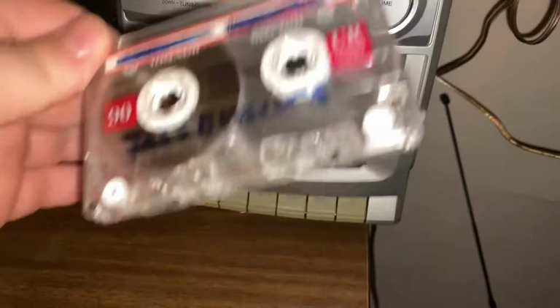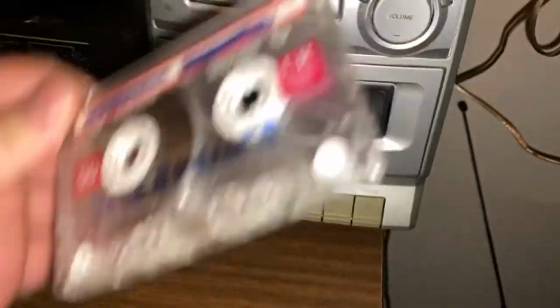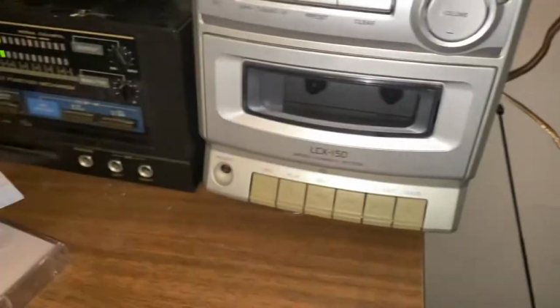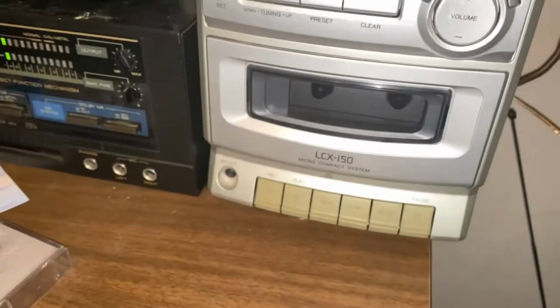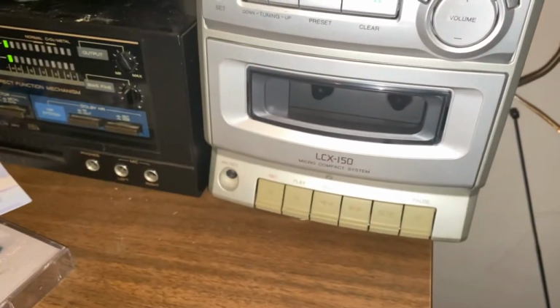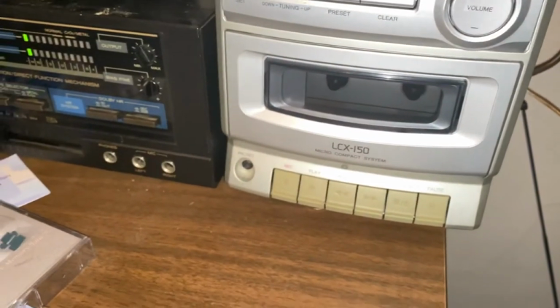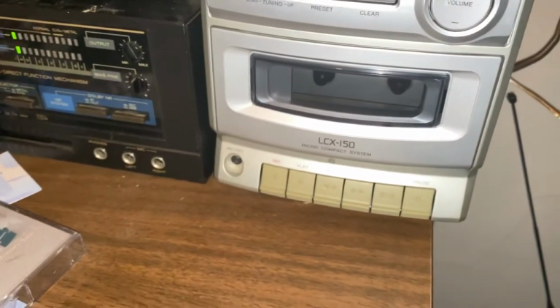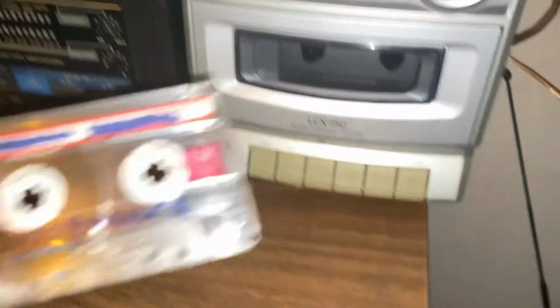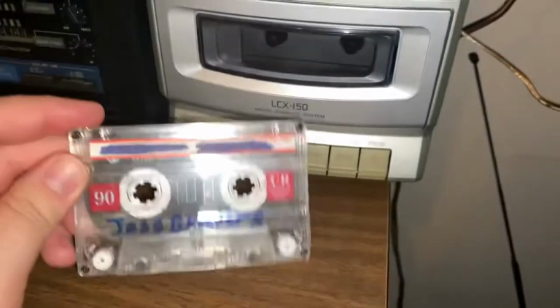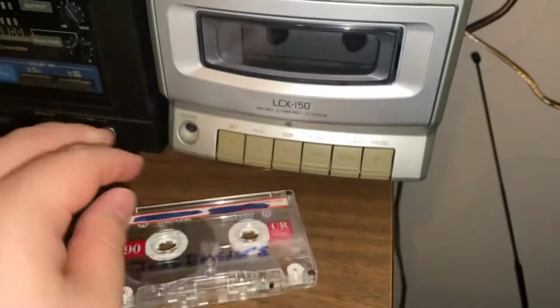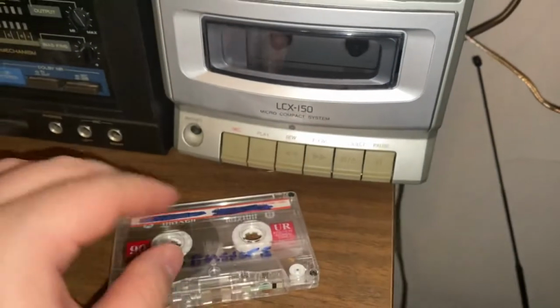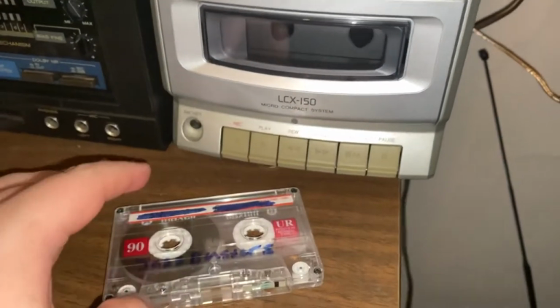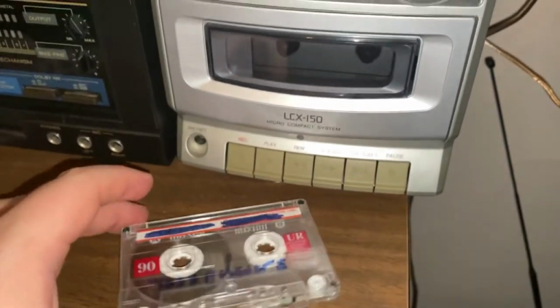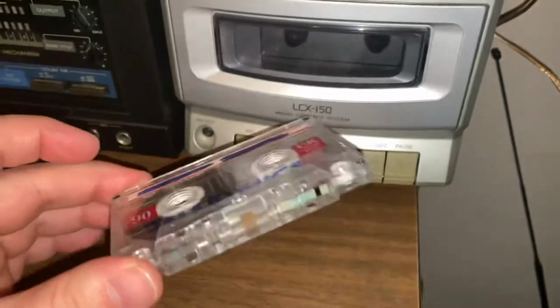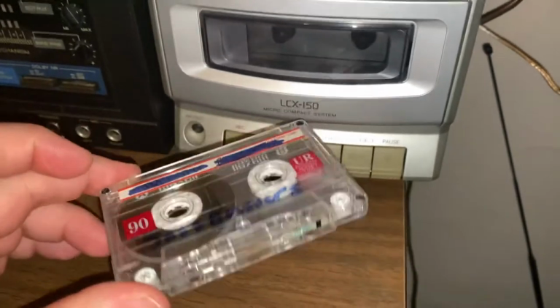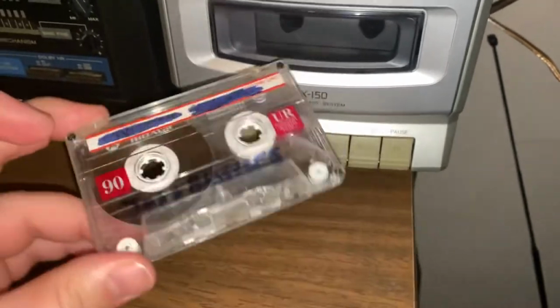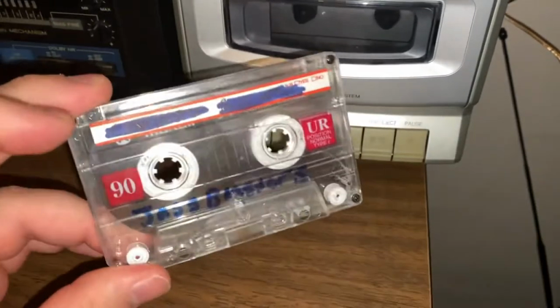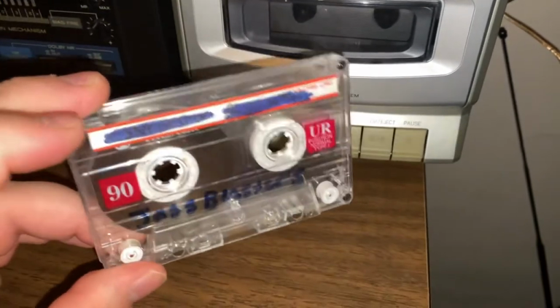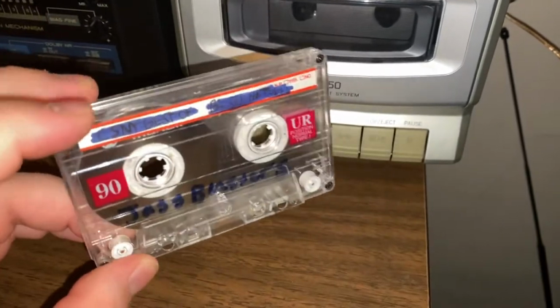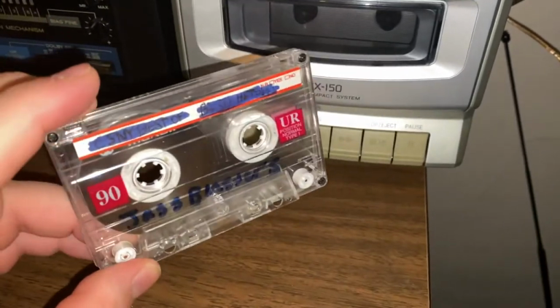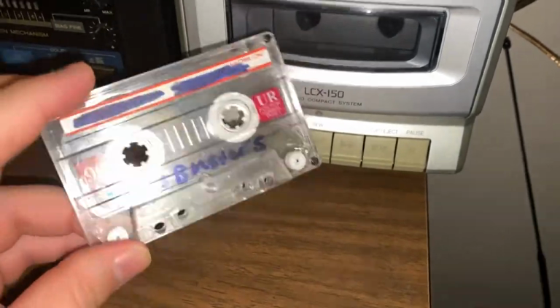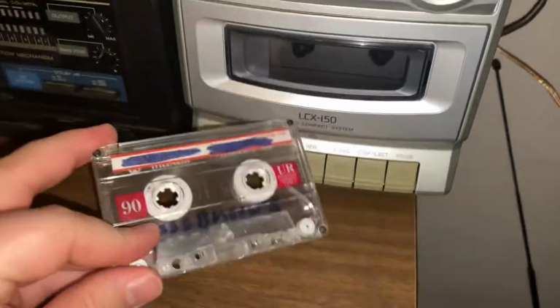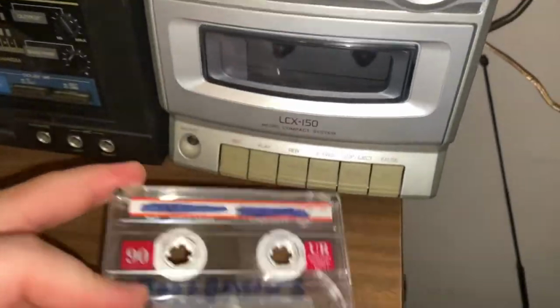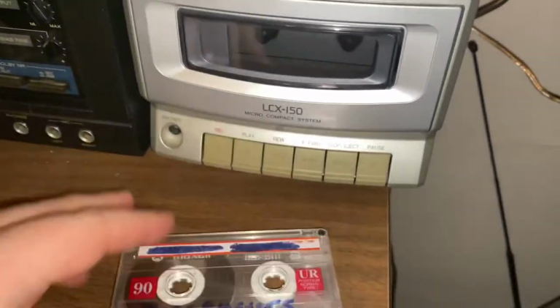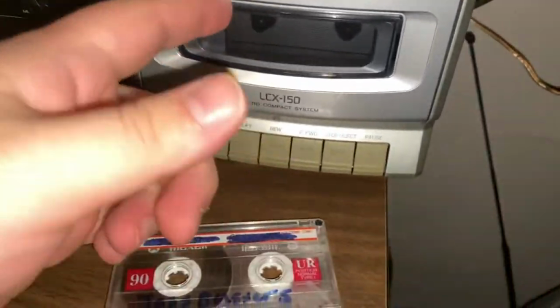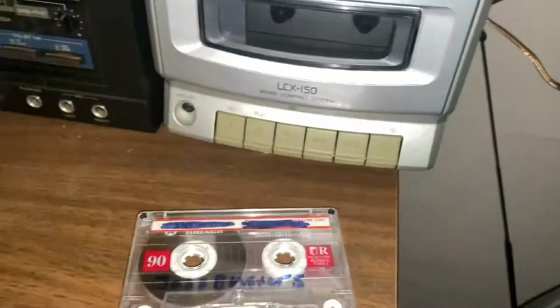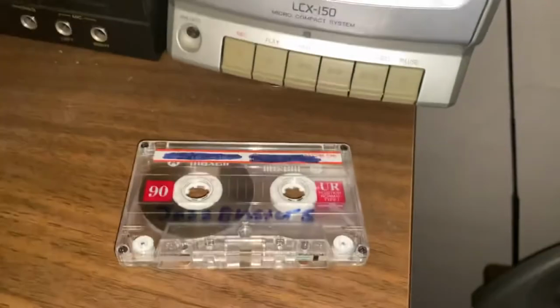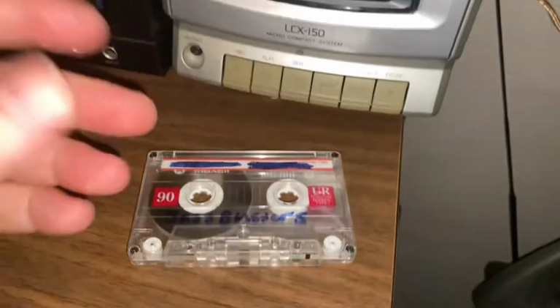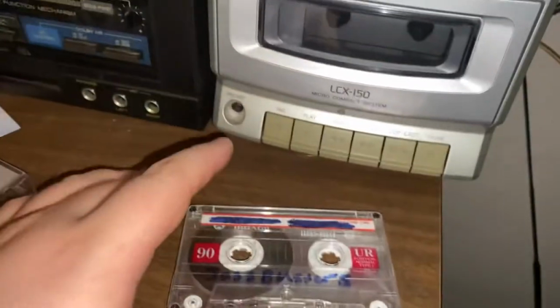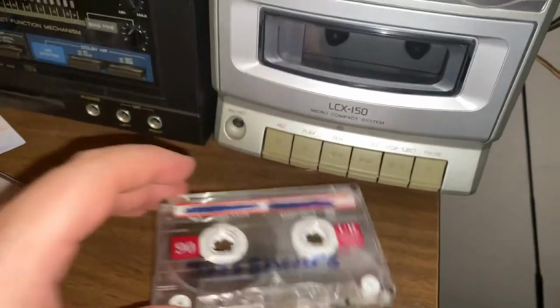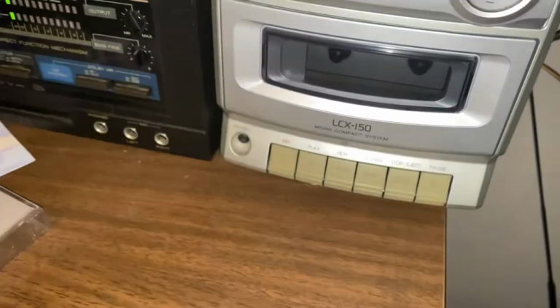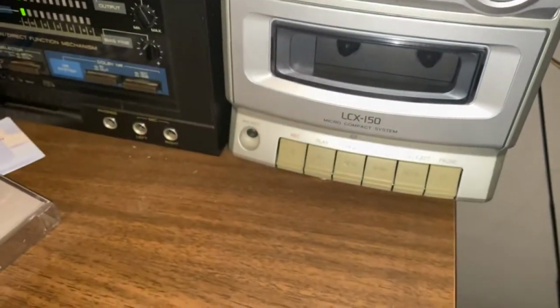I've done tests comparing Type 1 and Type 2 tape on this deck for recording, and the answer is no difference — they pretty much sound identical.